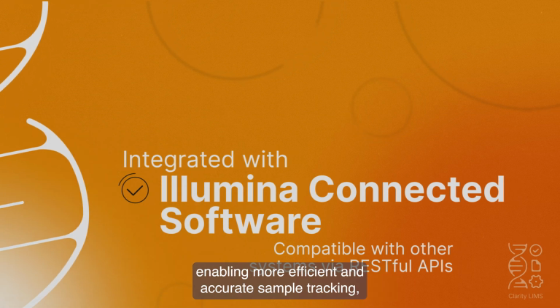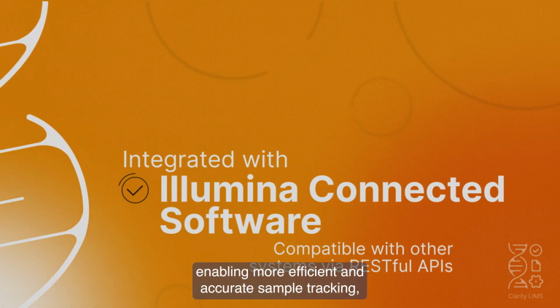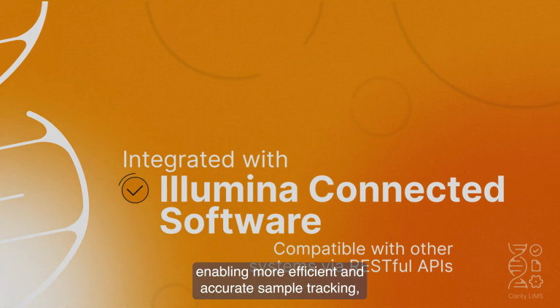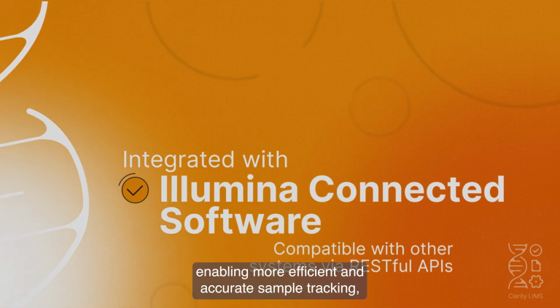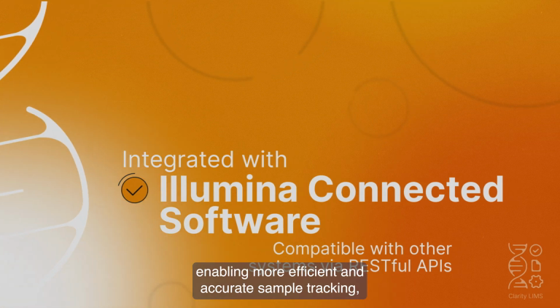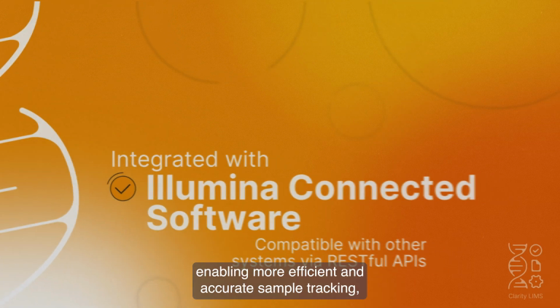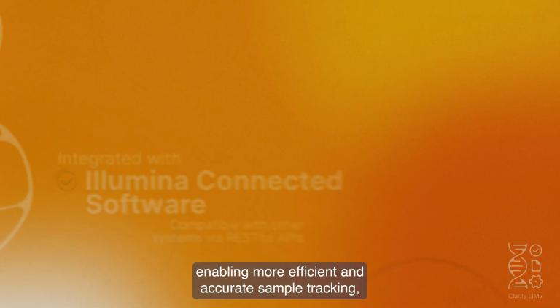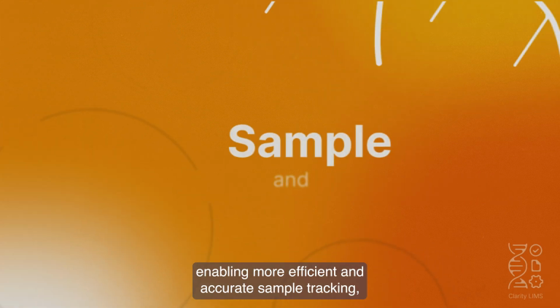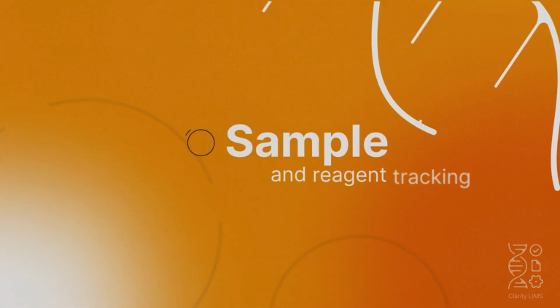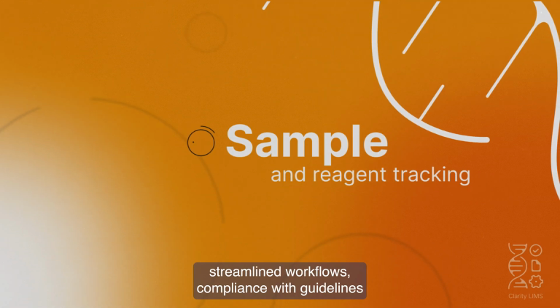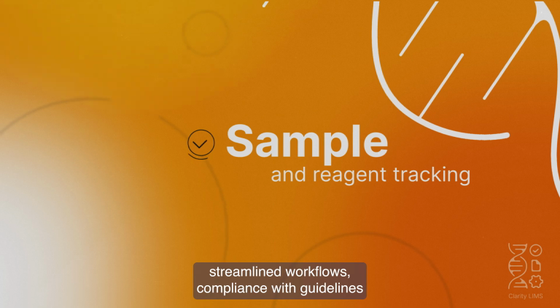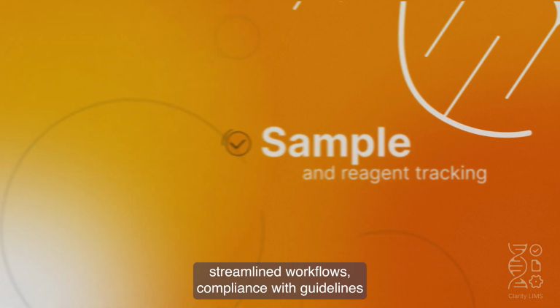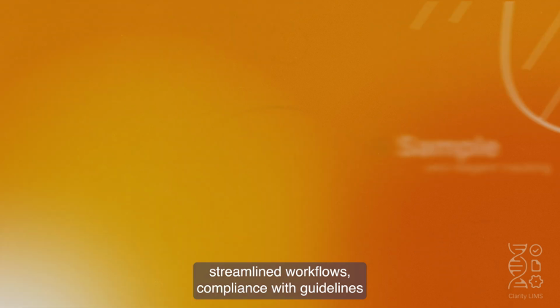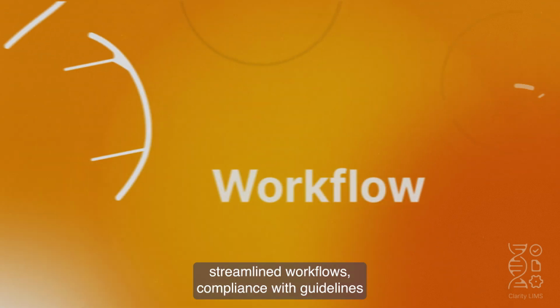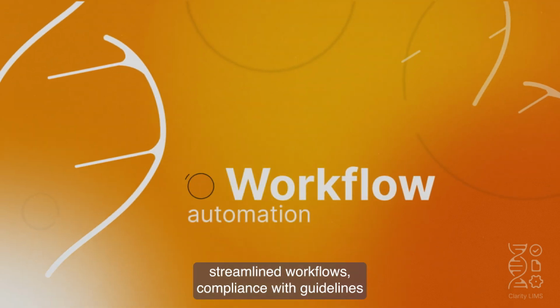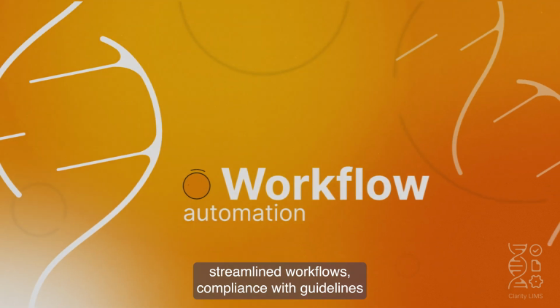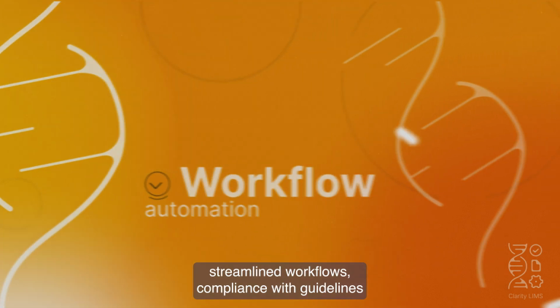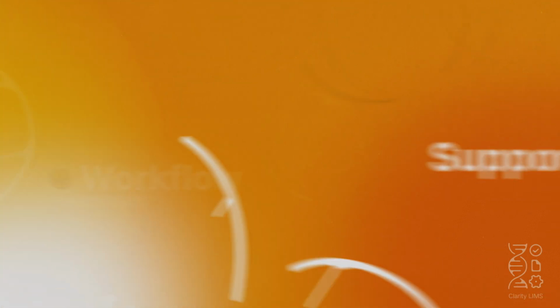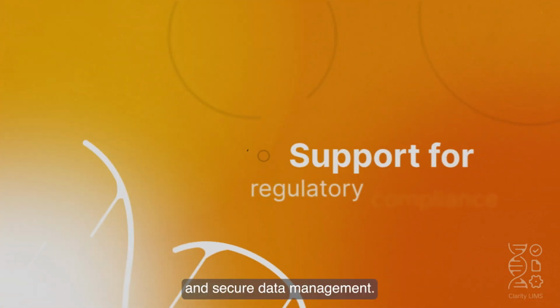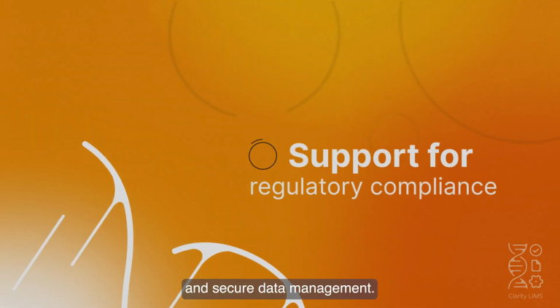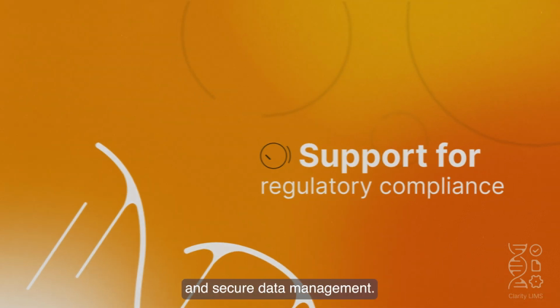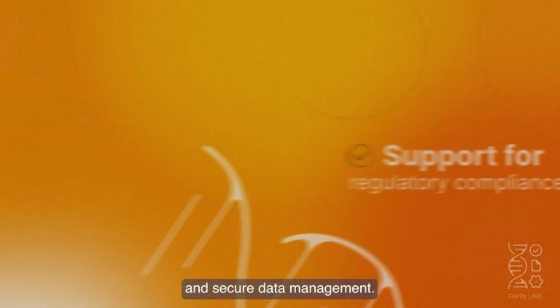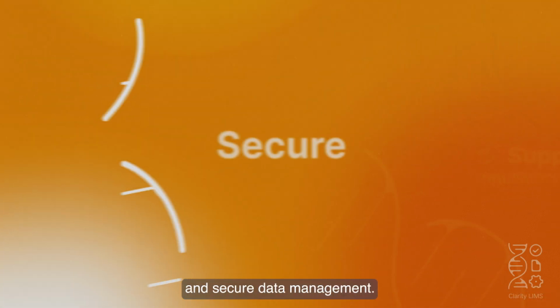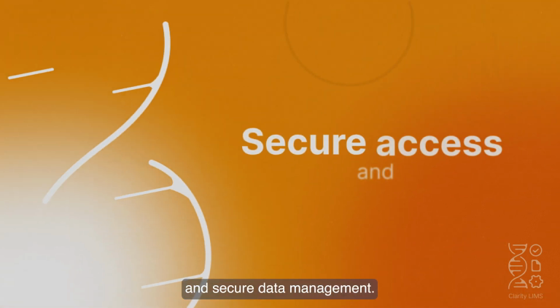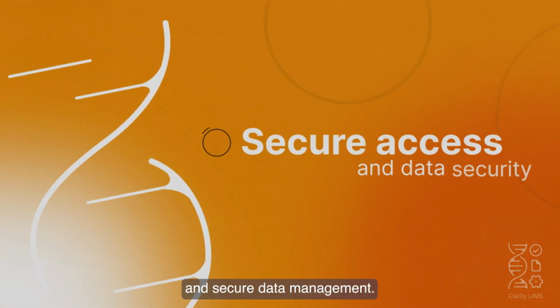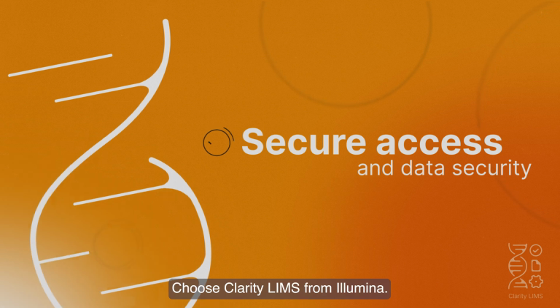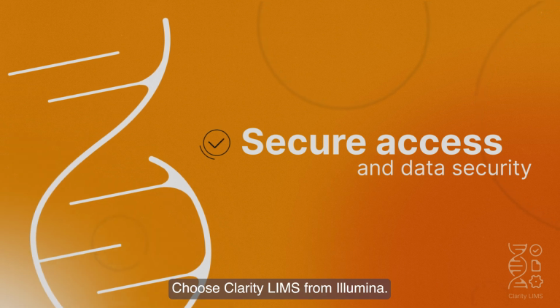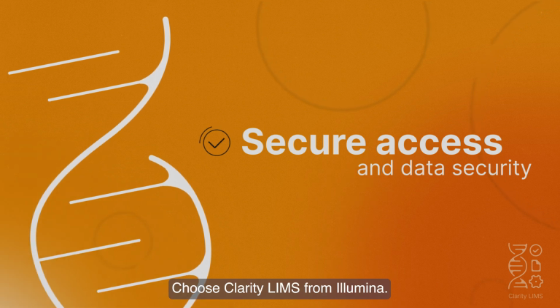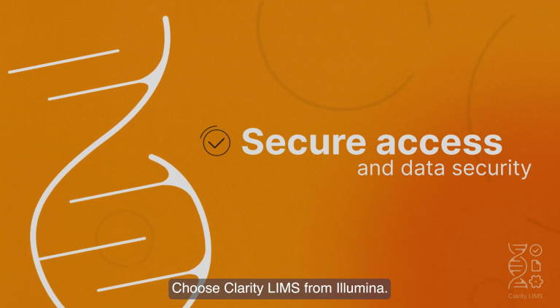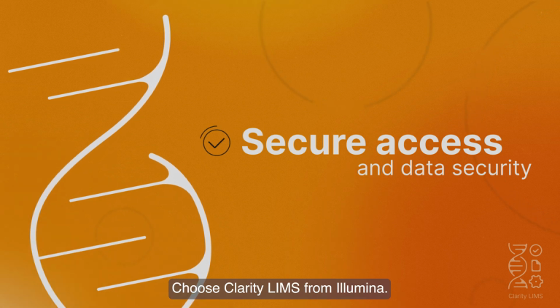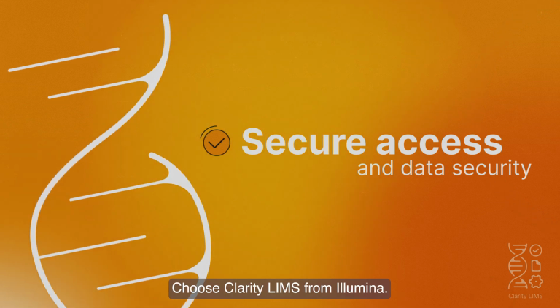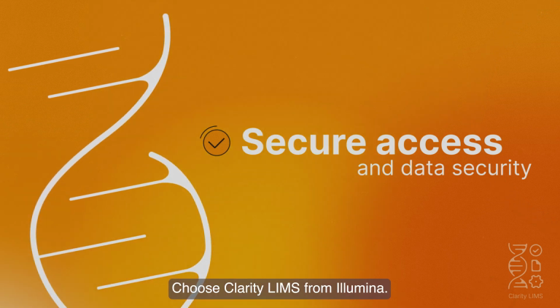Enabling more efficient and accurate sample tracking, streamlined workflows, compliance with guidelines, and secure data management — choose Clarity LIMS from Illumina.